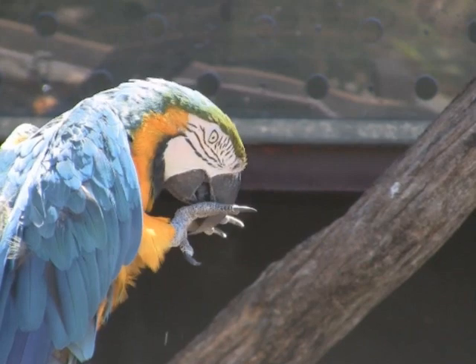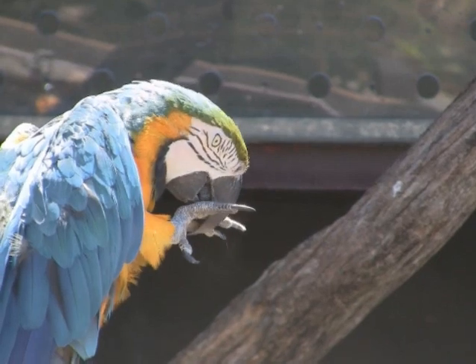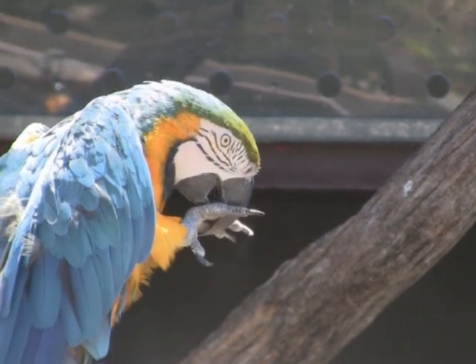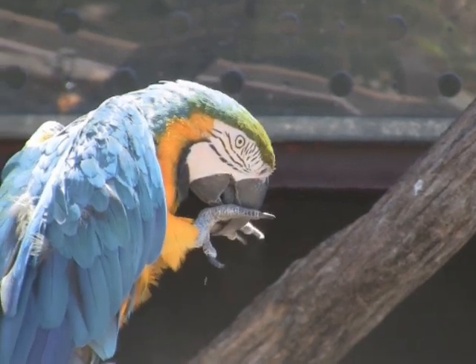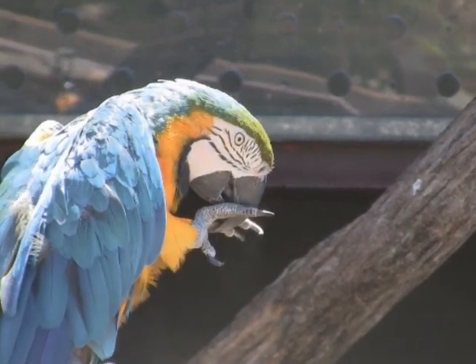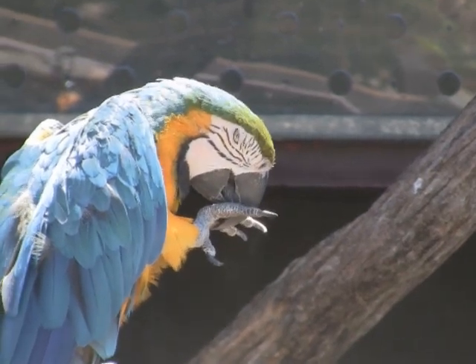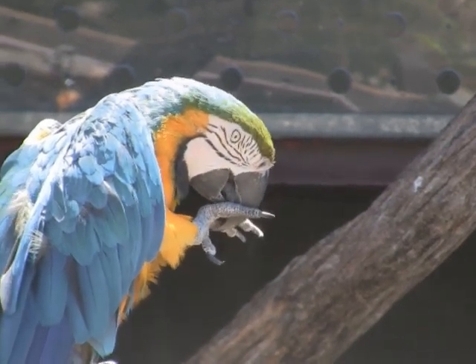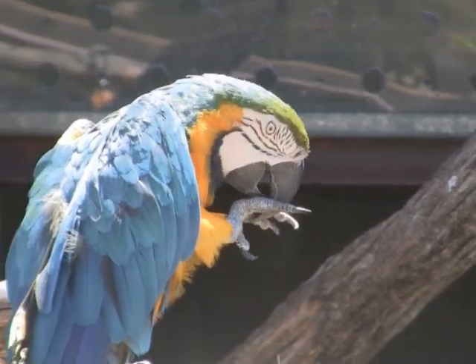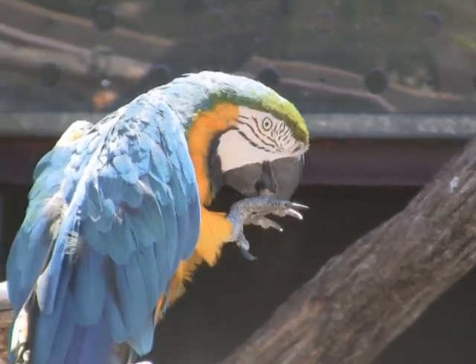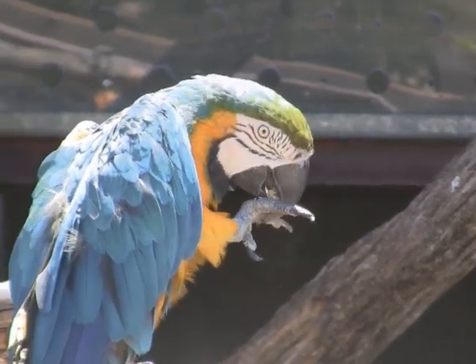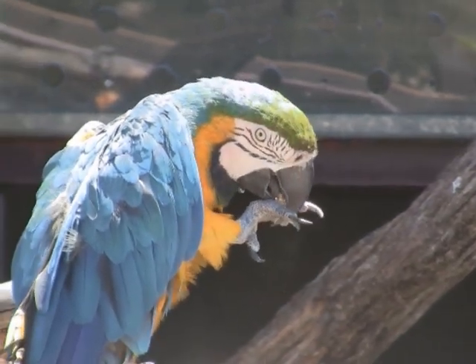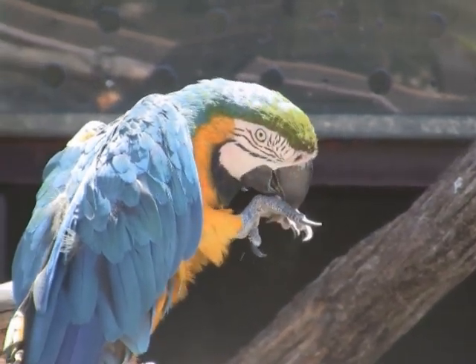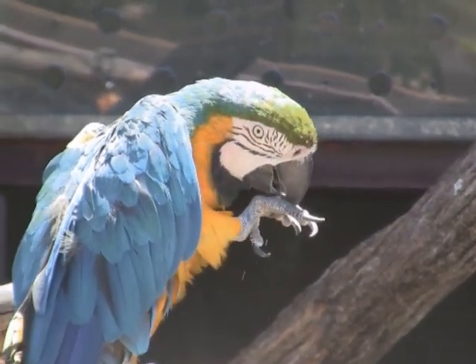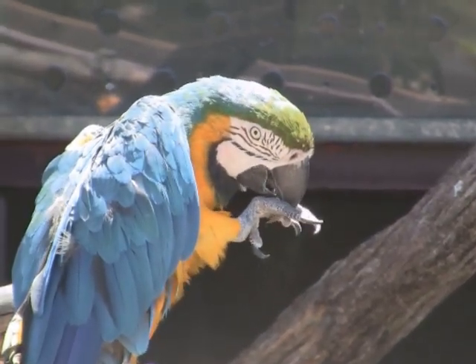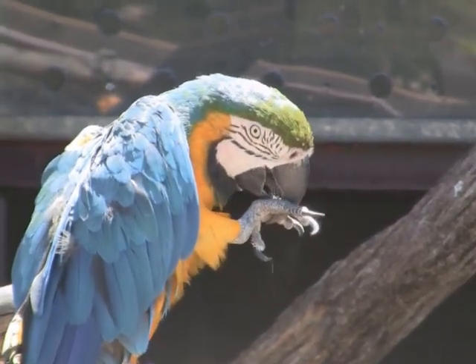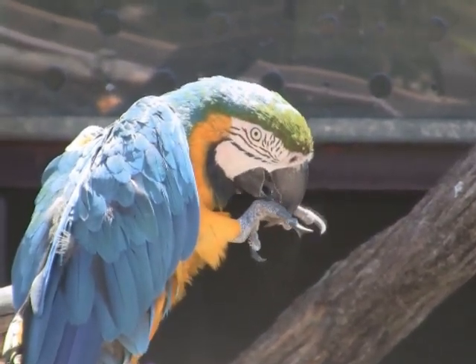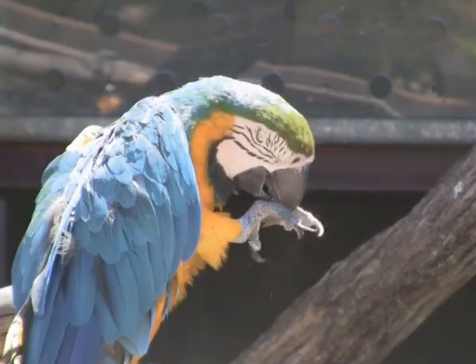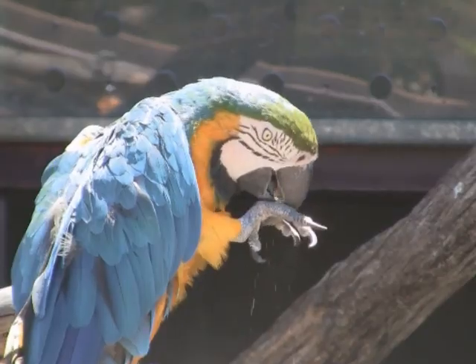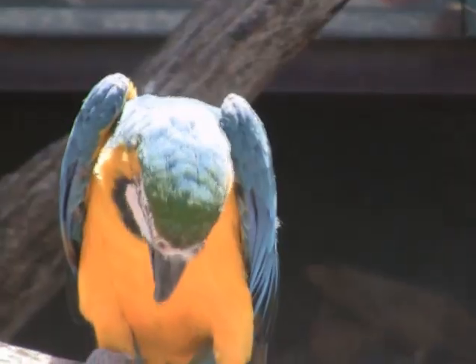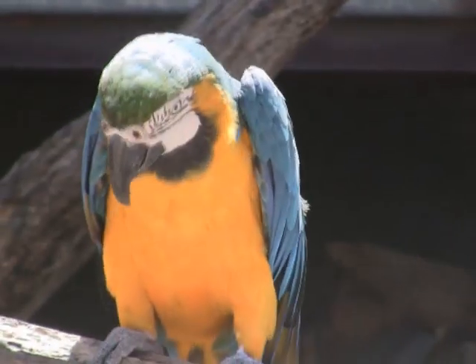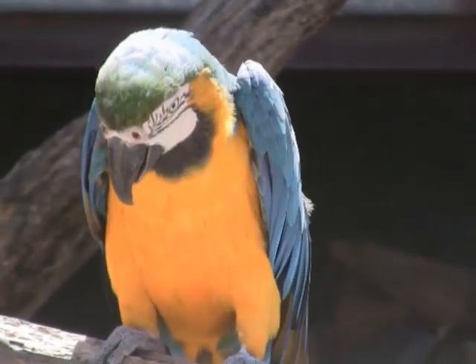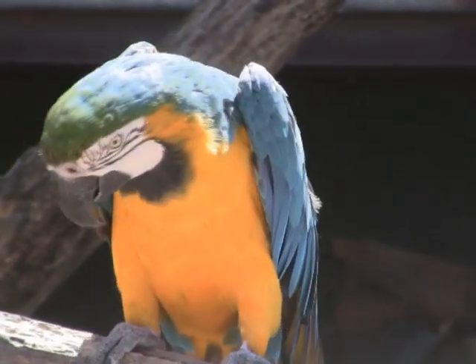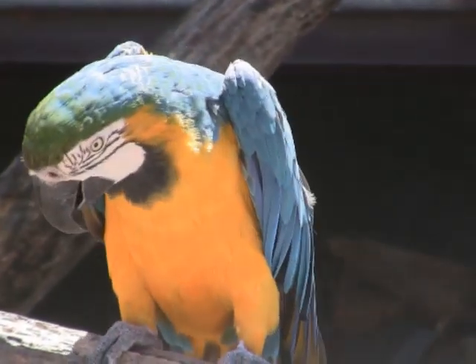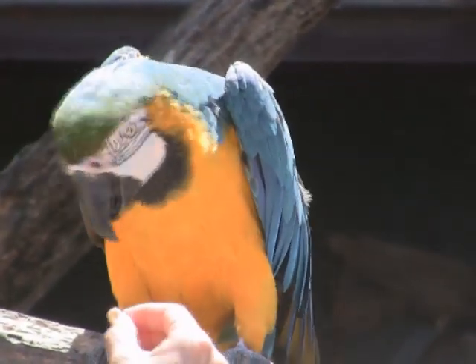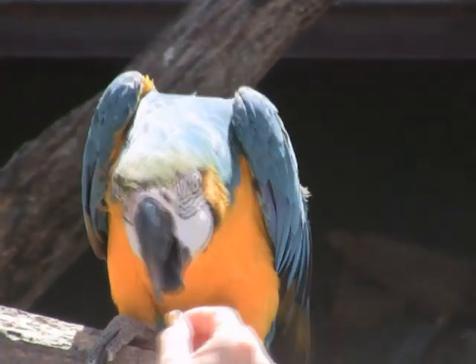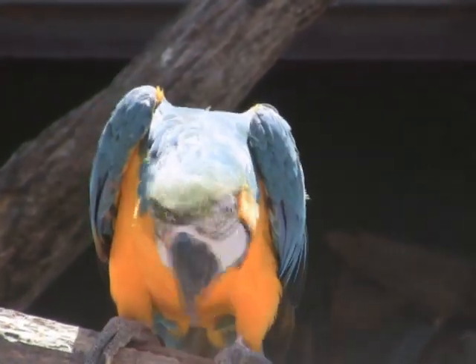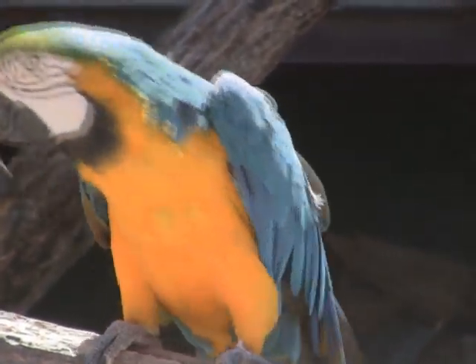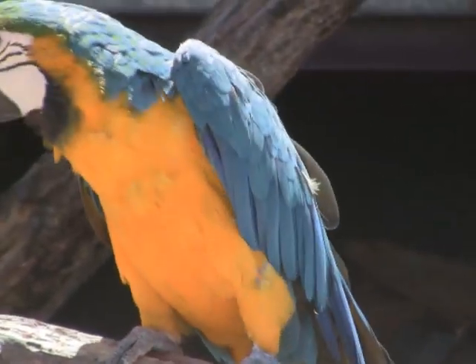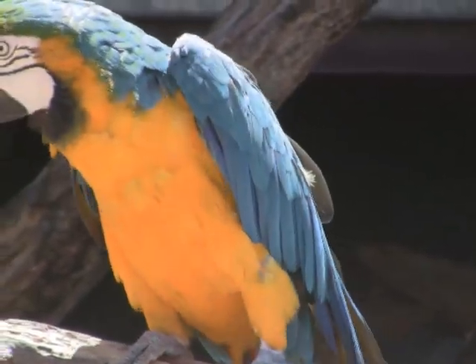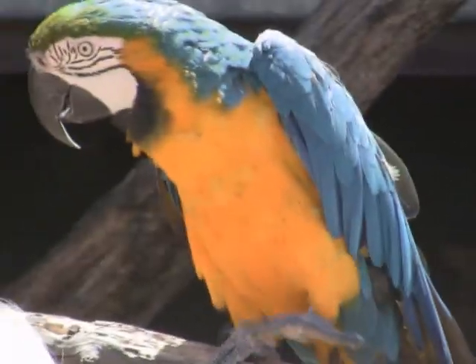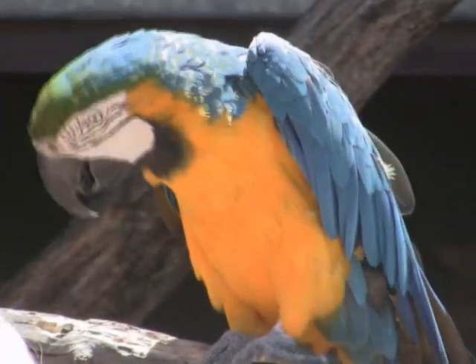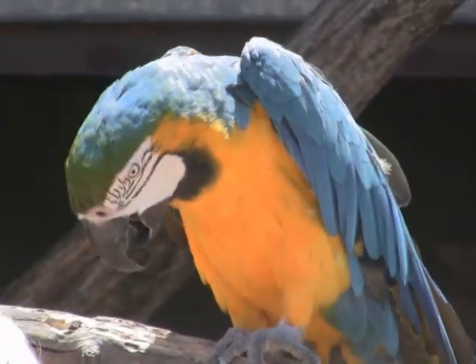Blue and Gold Macaws live in South America, primarily from the northern tip down to northern Argentina, and they do occasionally spread into Panama as well.